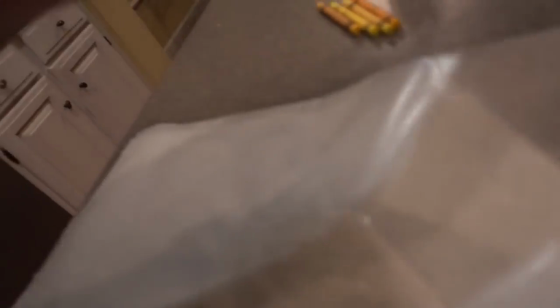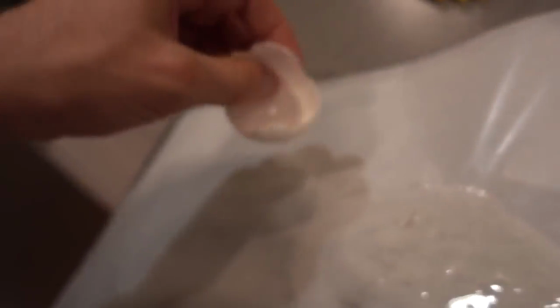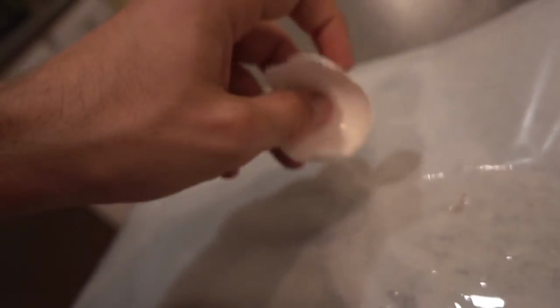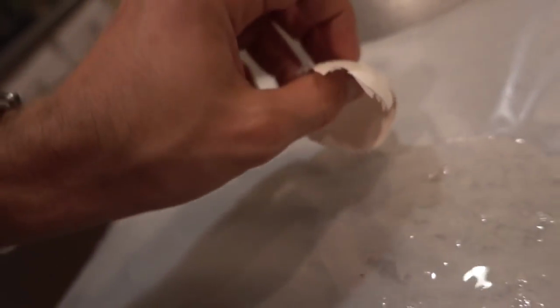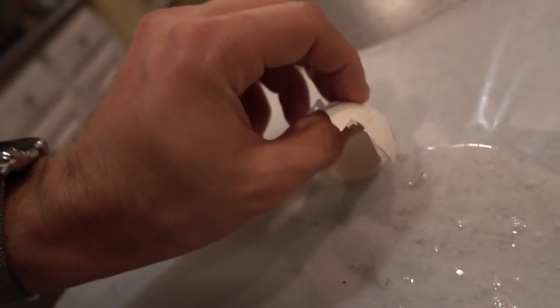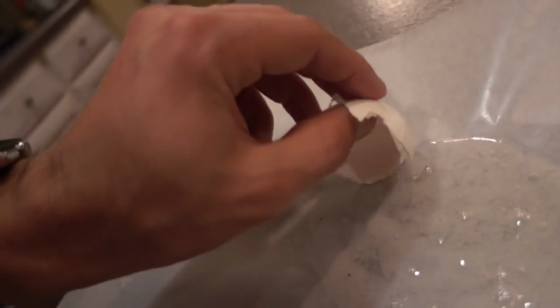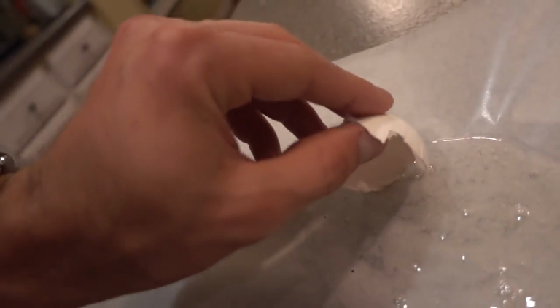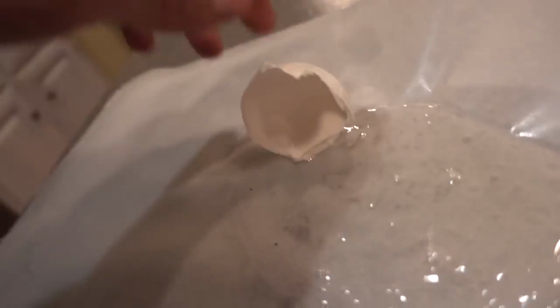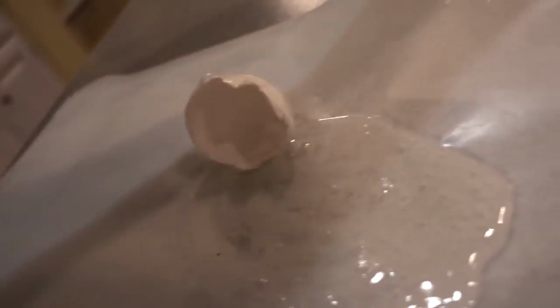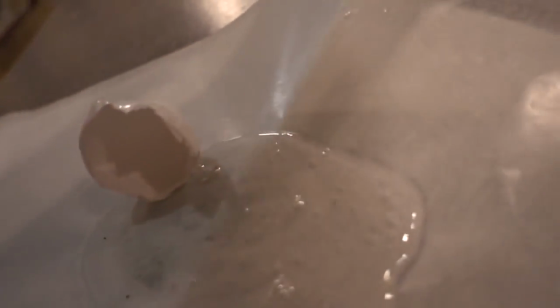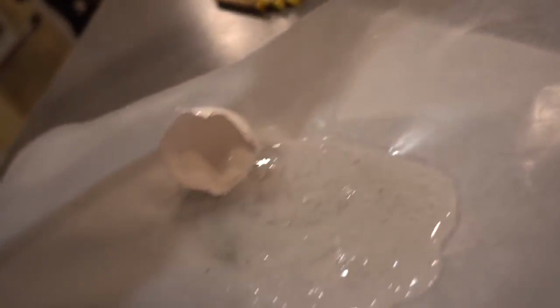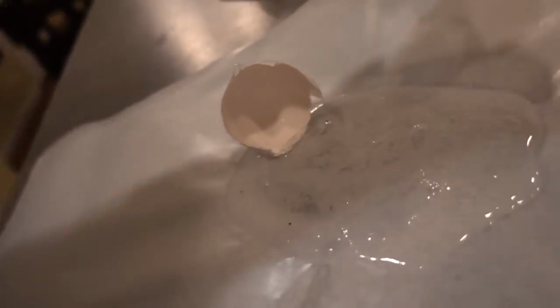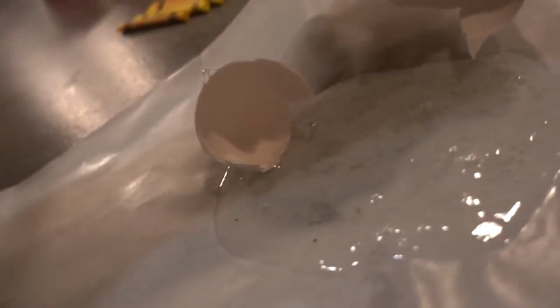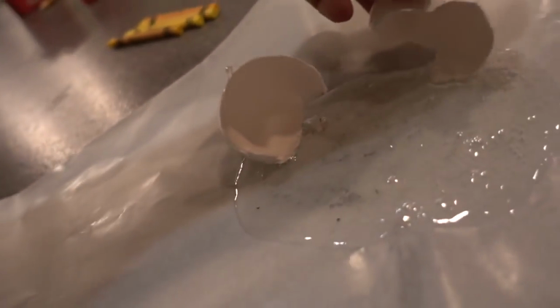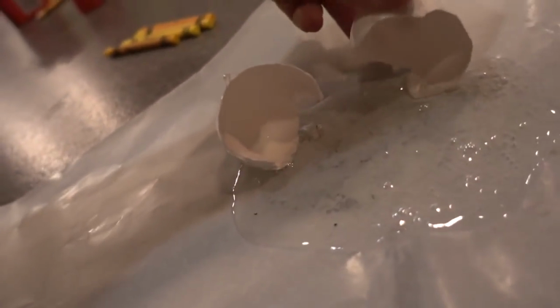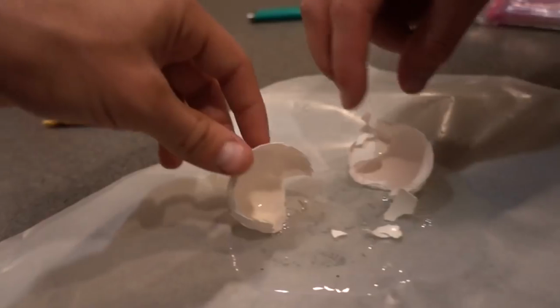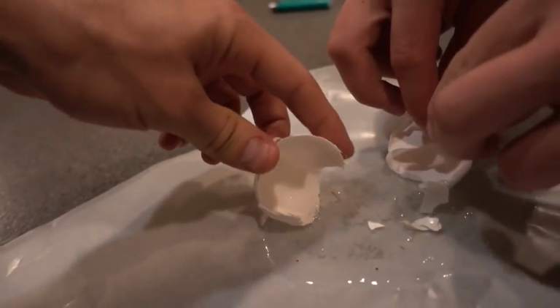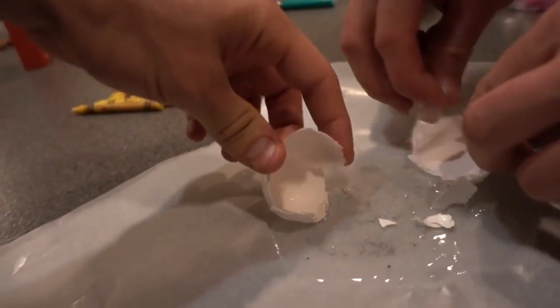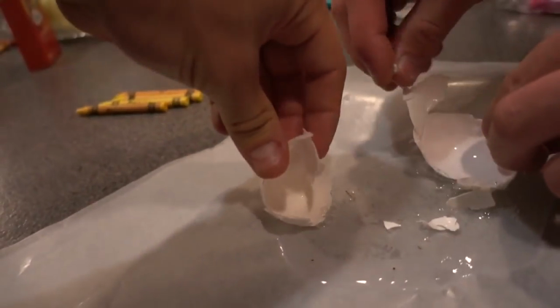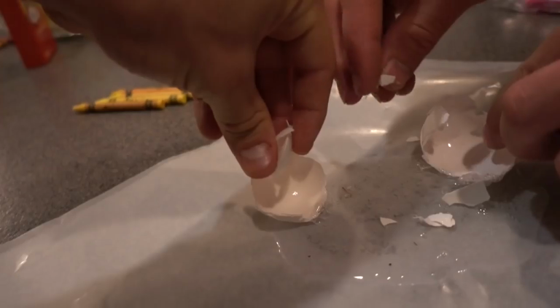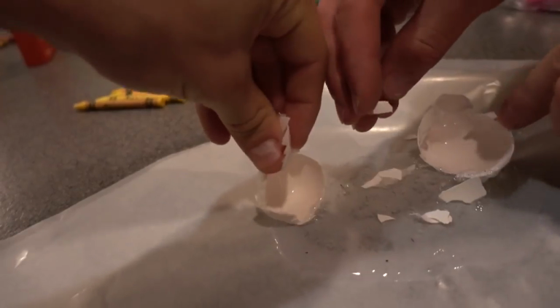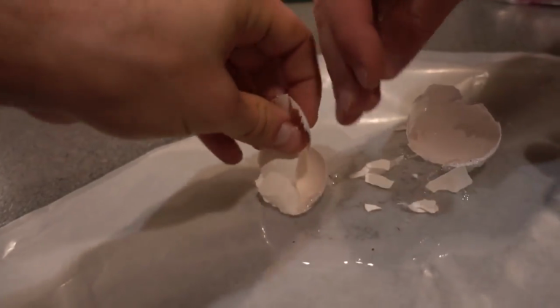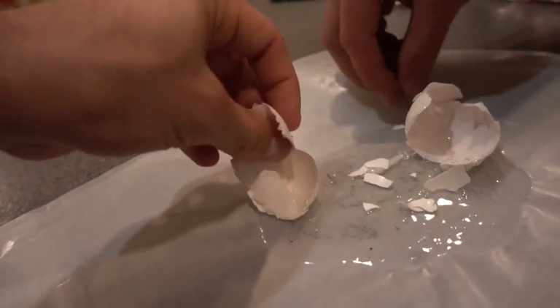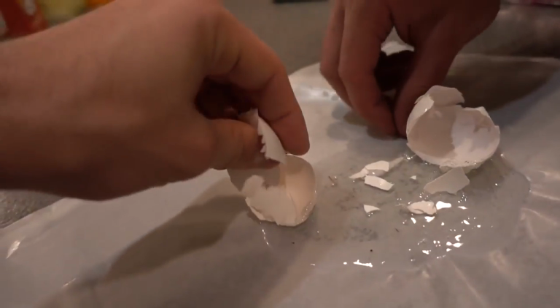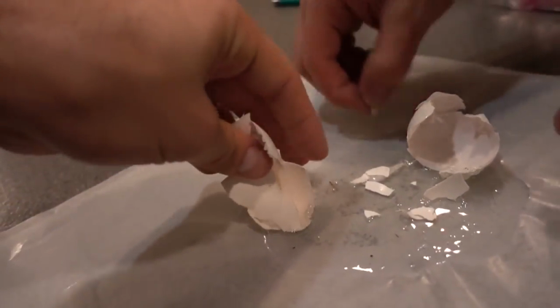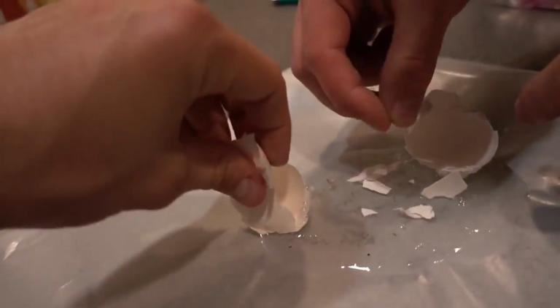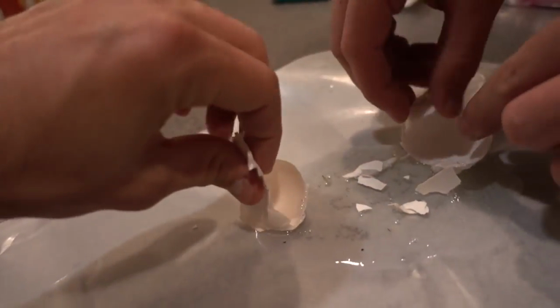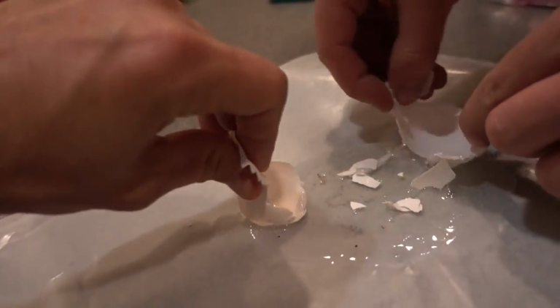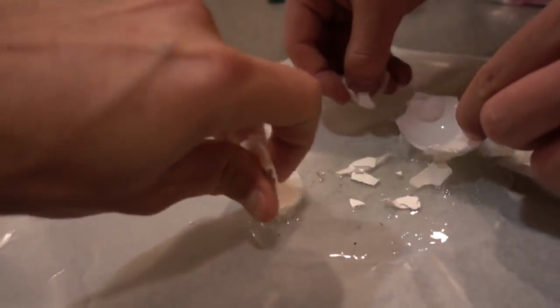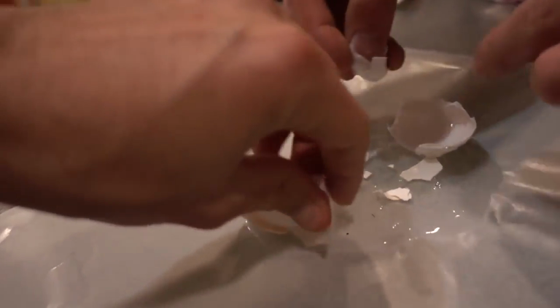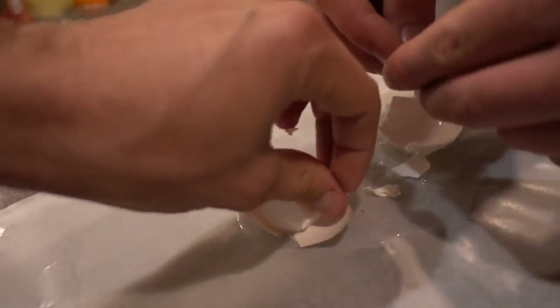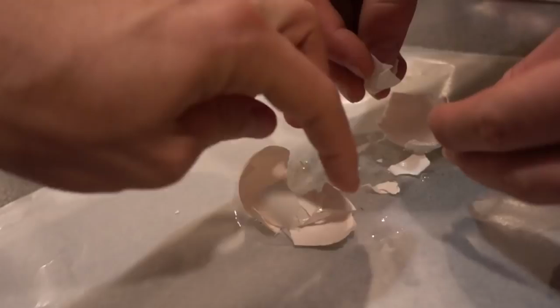Get some eggshells that you cleaned out and stick them in the hot glue. Looks like someone threw the egg at your car, maybe, and this is what it would look like when it splats.